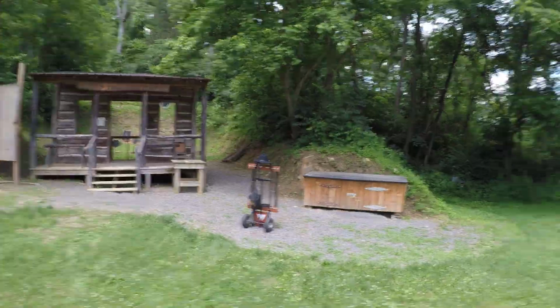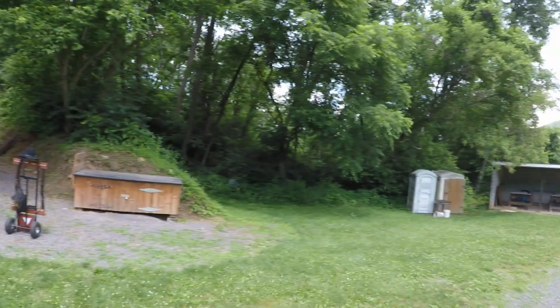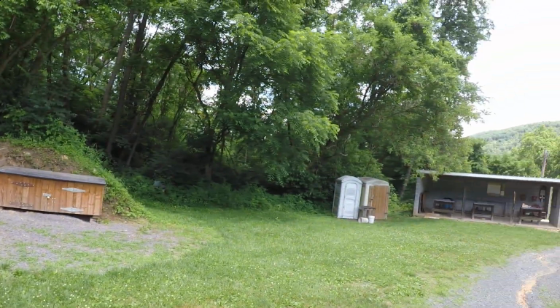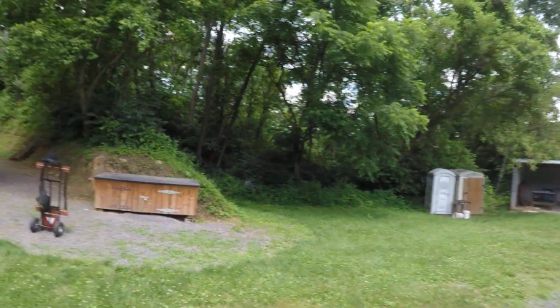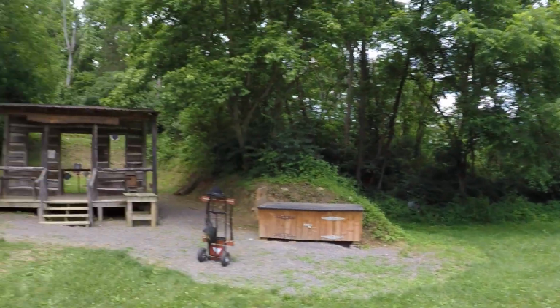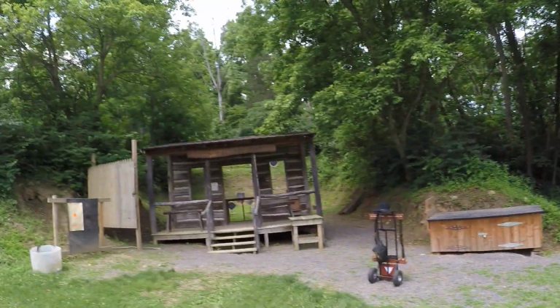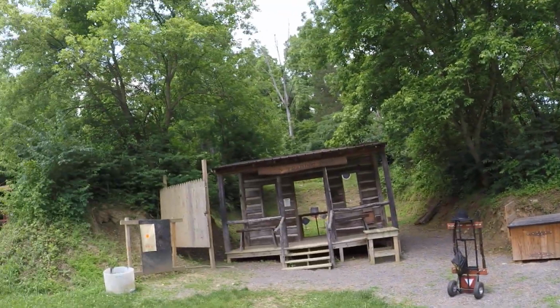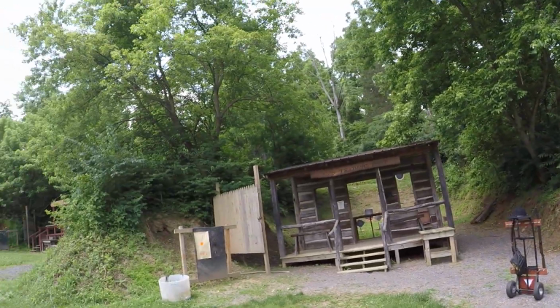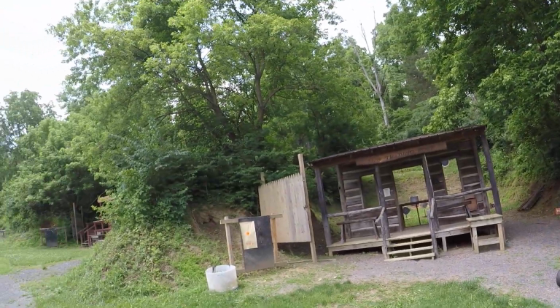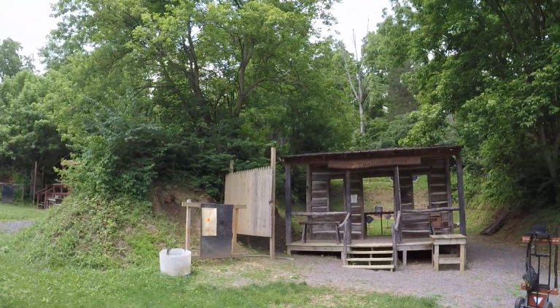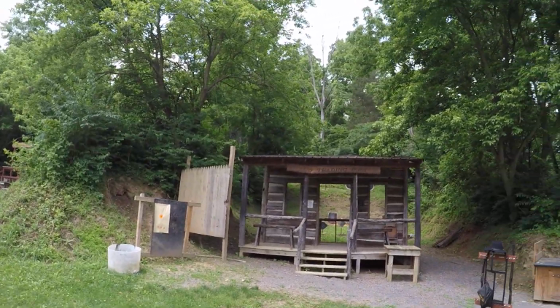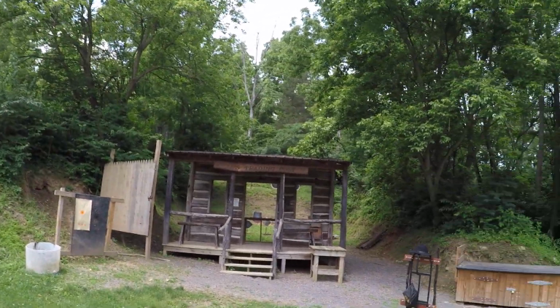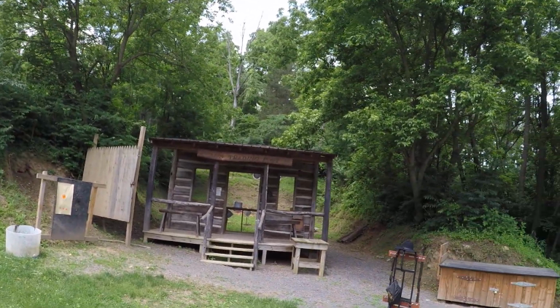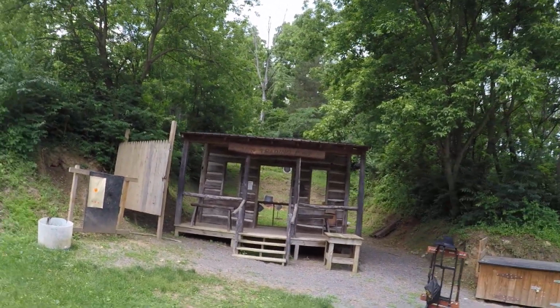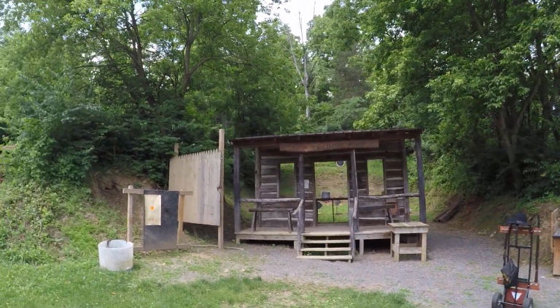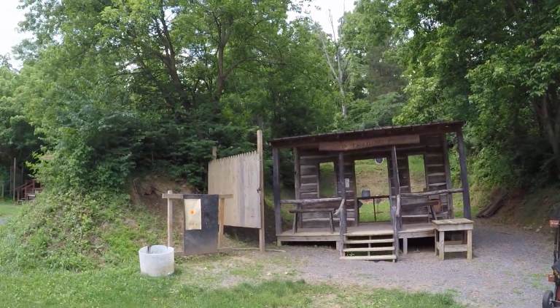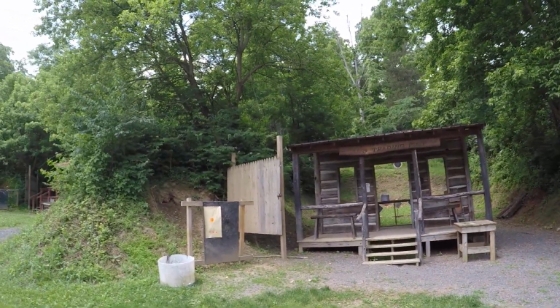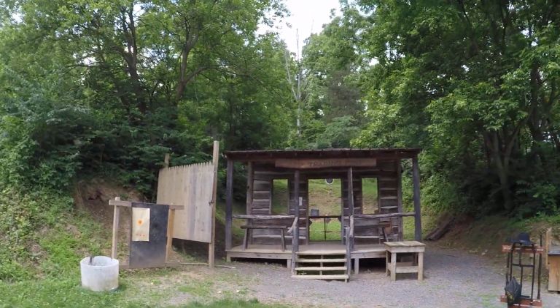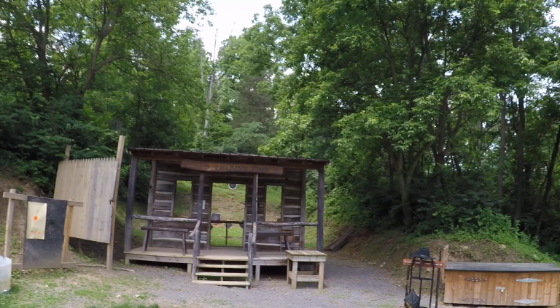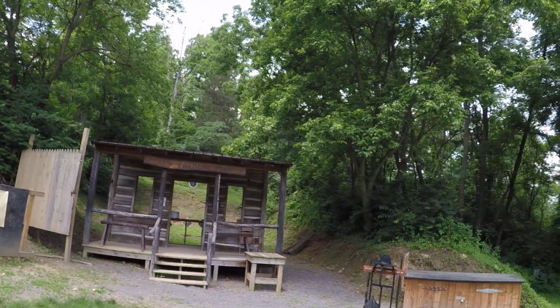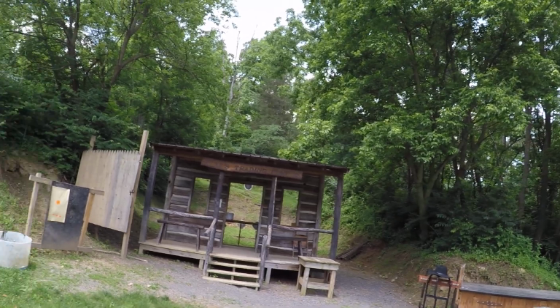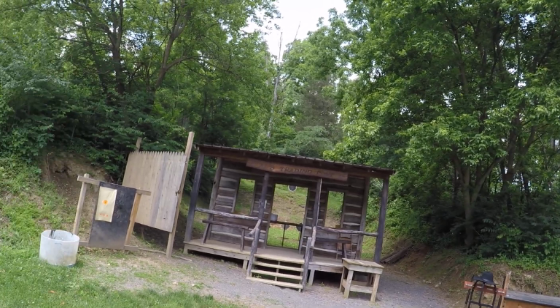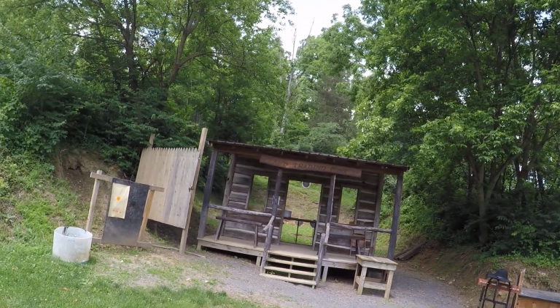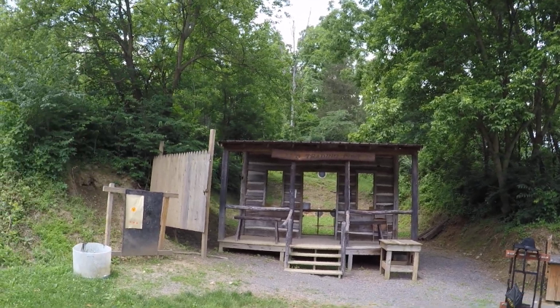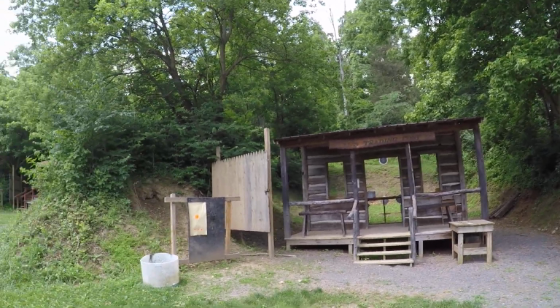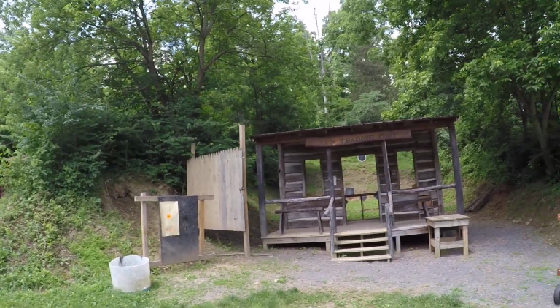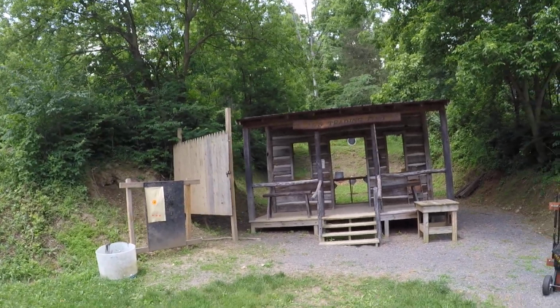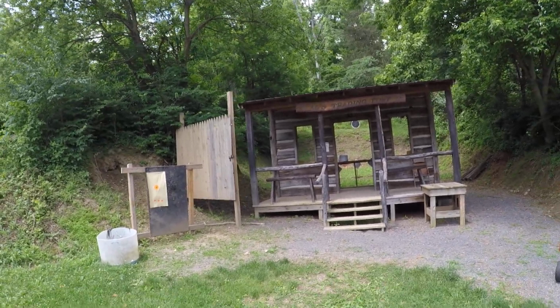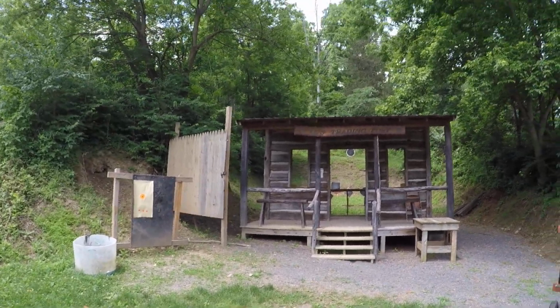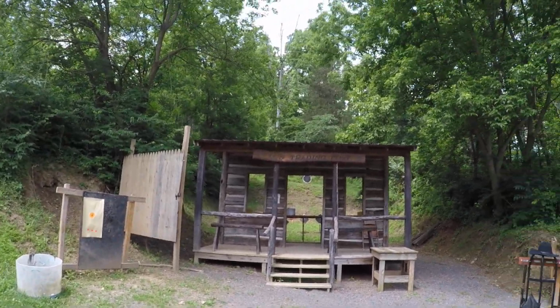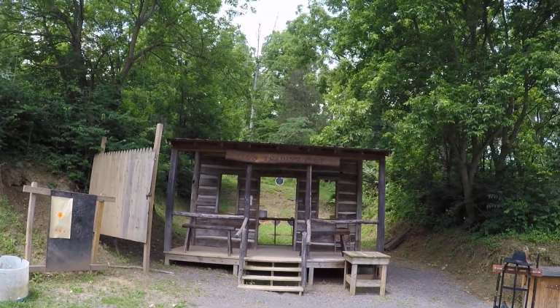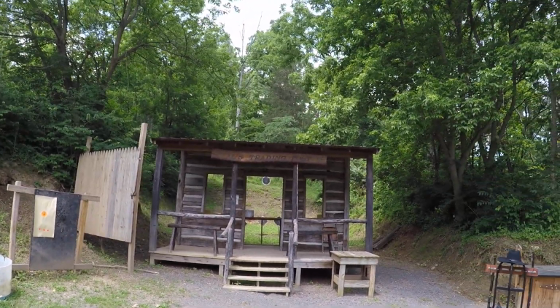Howdy, this is Lee. I'm up at the Ickesburg Sportsman's Association with the Perry County Regulators. I'll give you a walkthrough of all the stages.